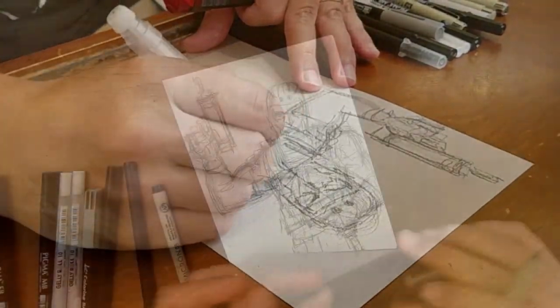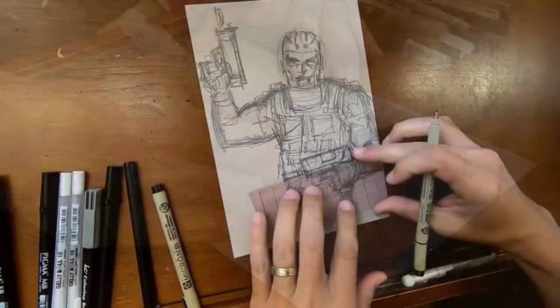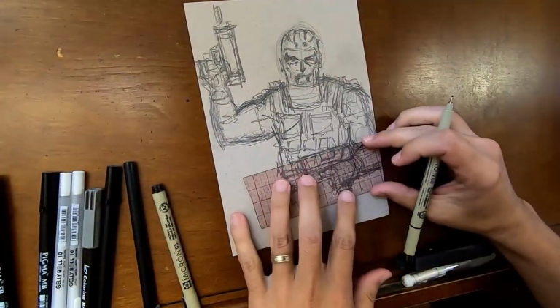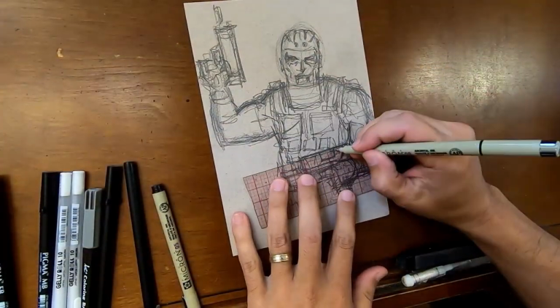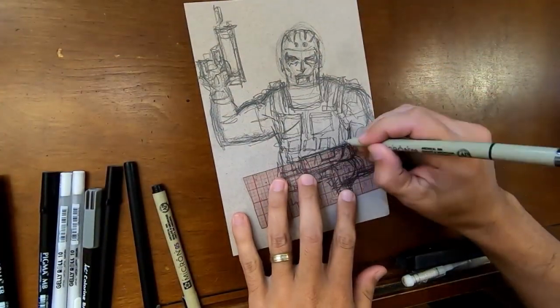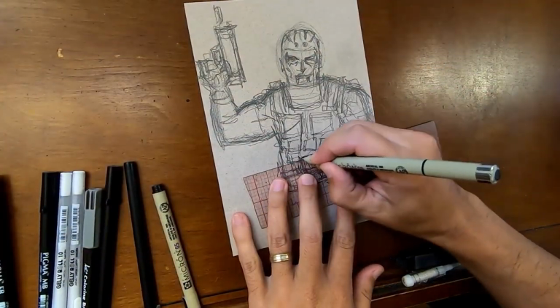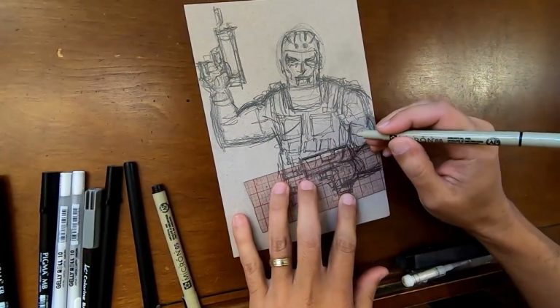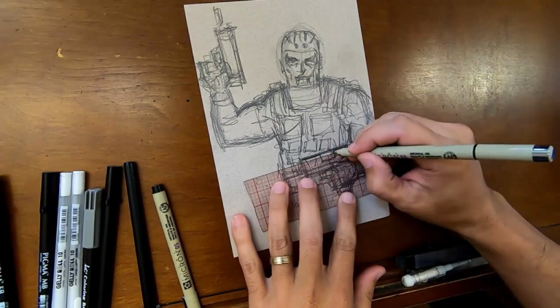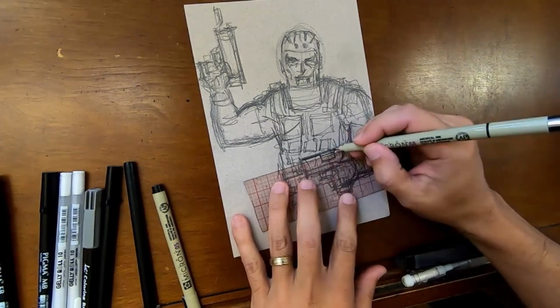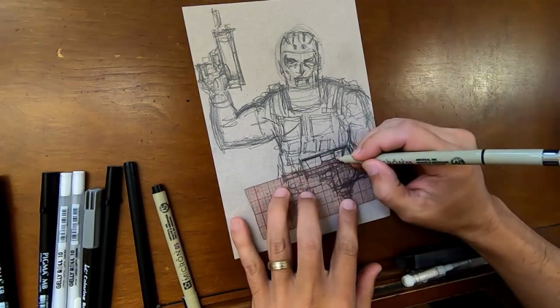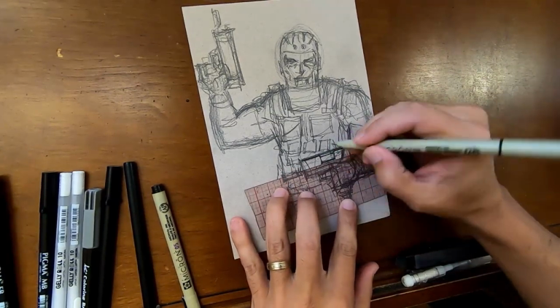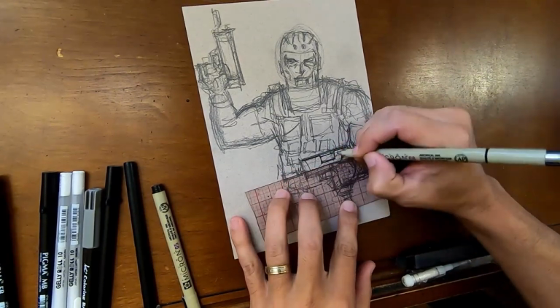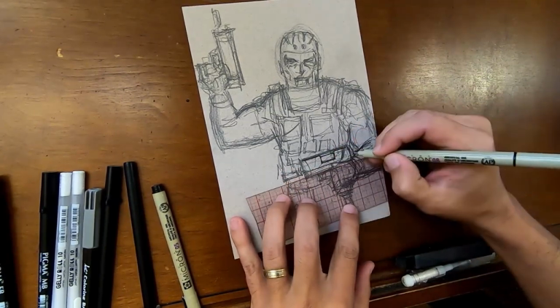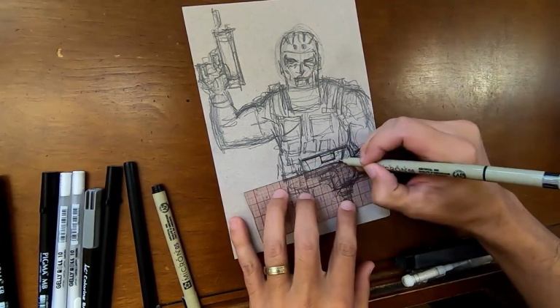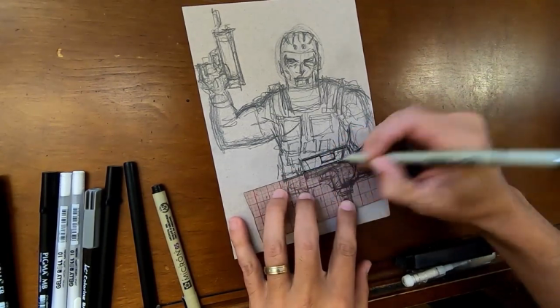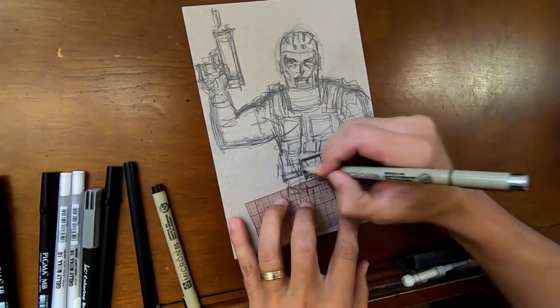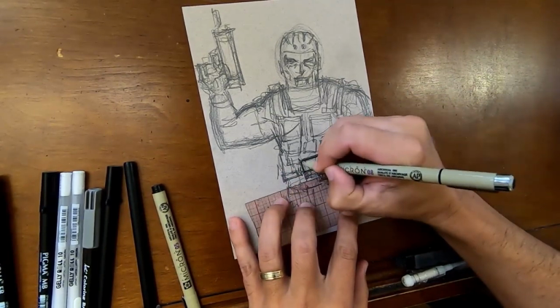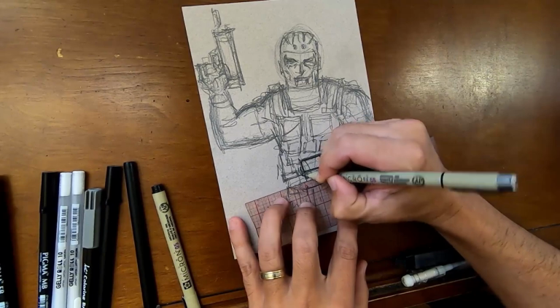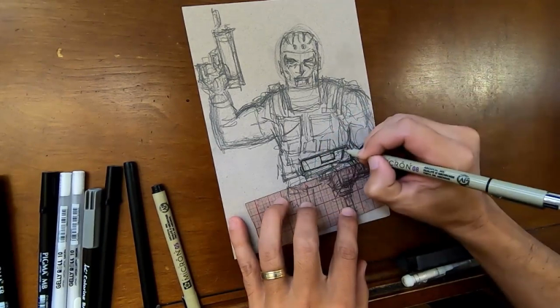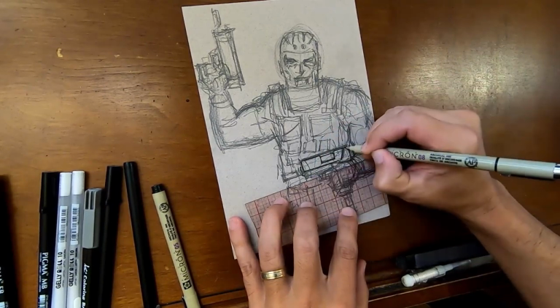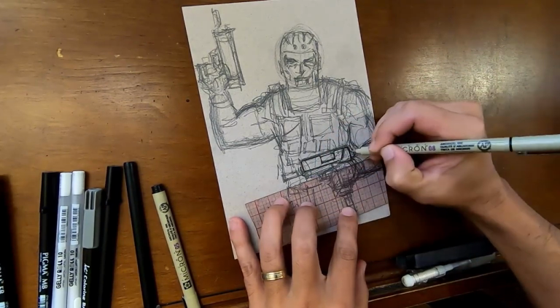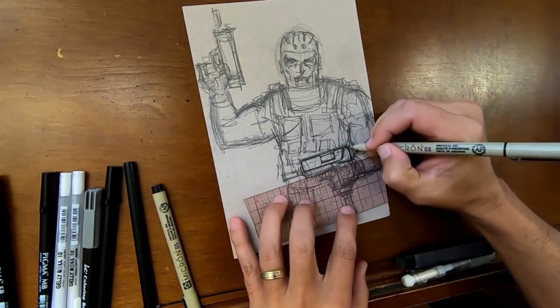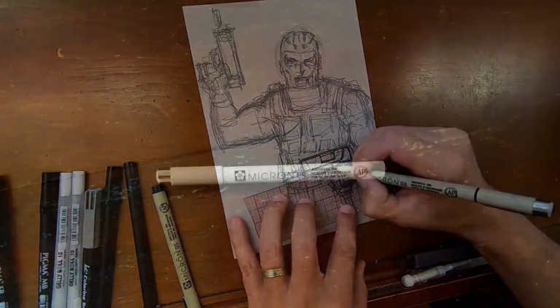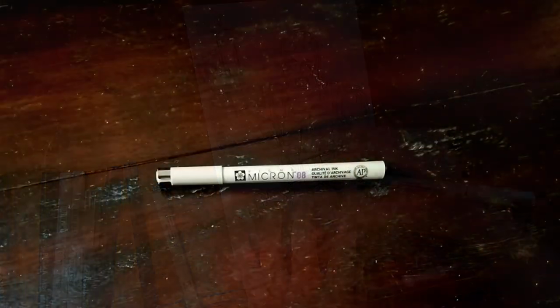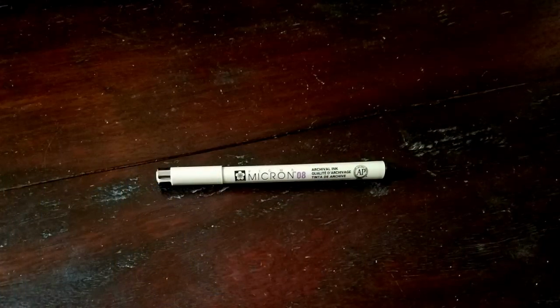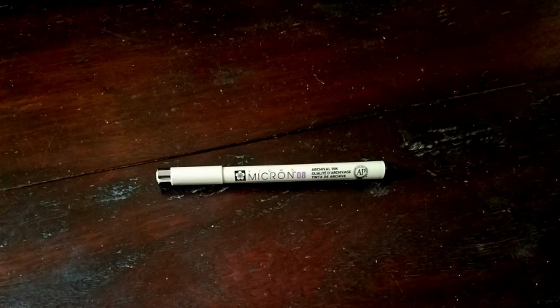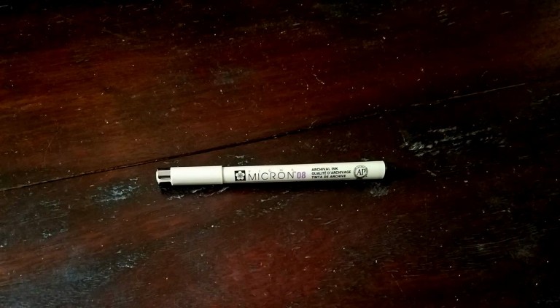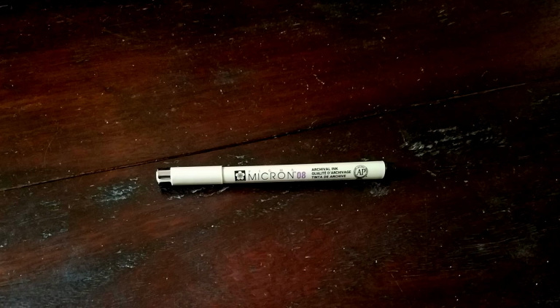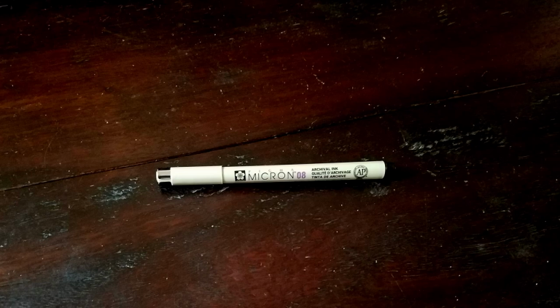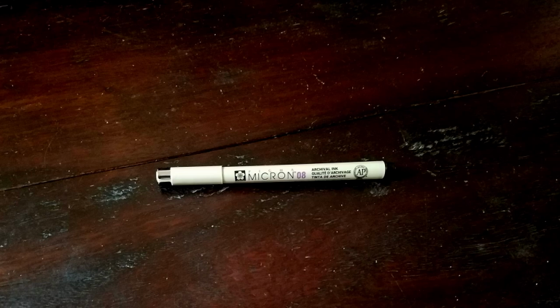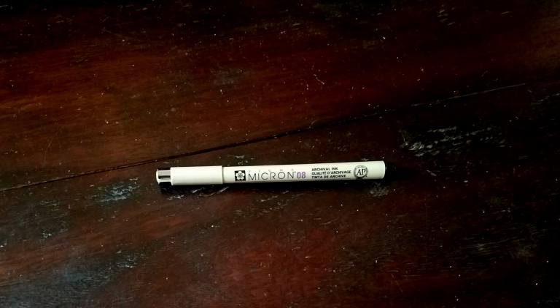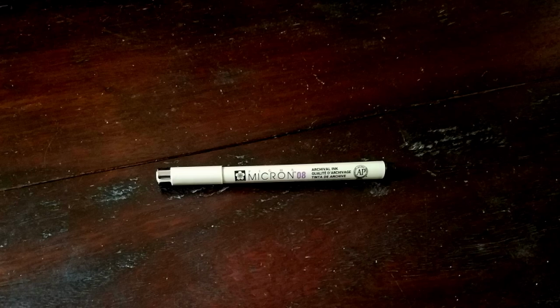So really quickly I'm going to just throw in a couple of little rolled lines for my Mac-10. Can't have a crooked Mac-10, right? Now I'm quickly outlining everything with my Pigma Micron 08 pen here.